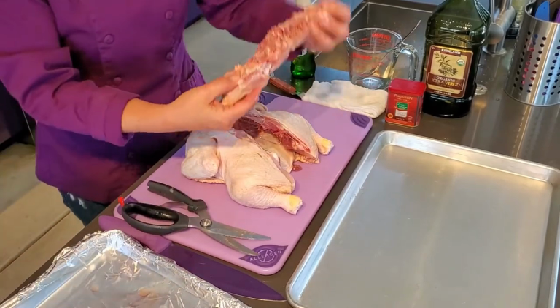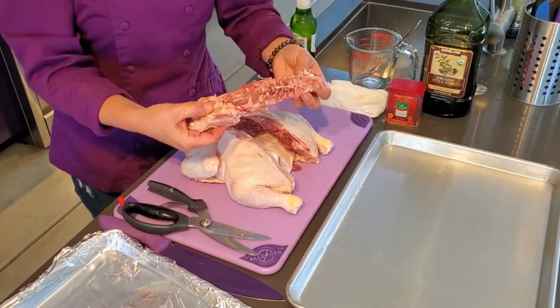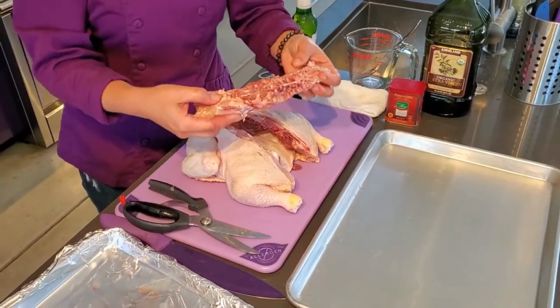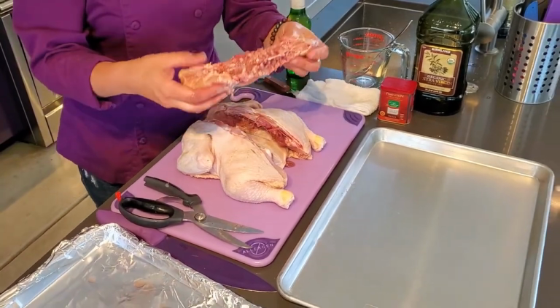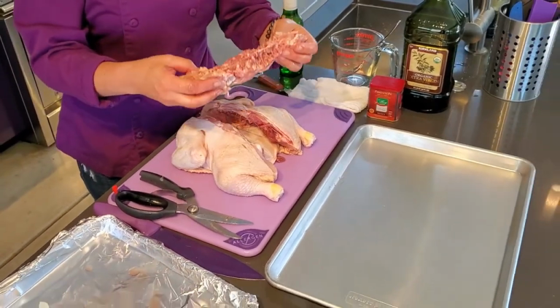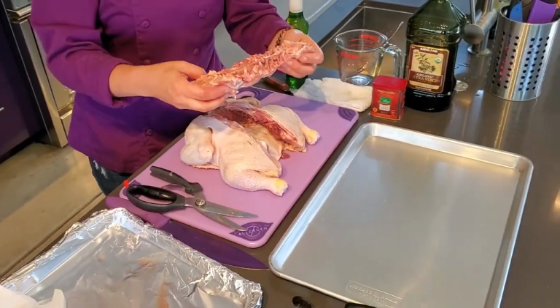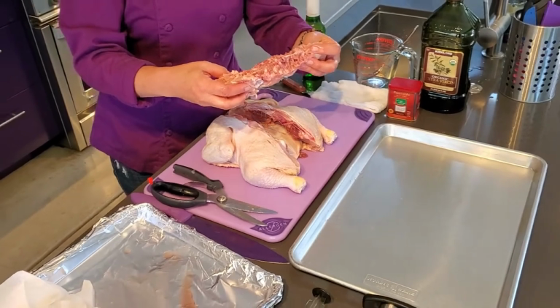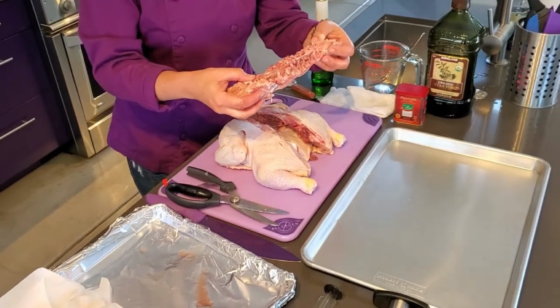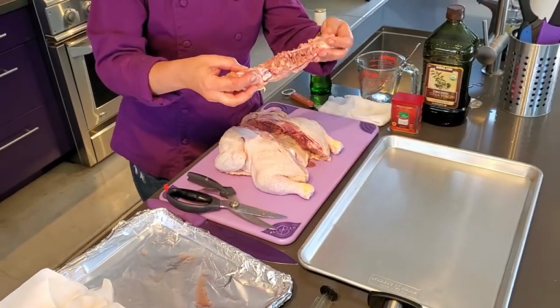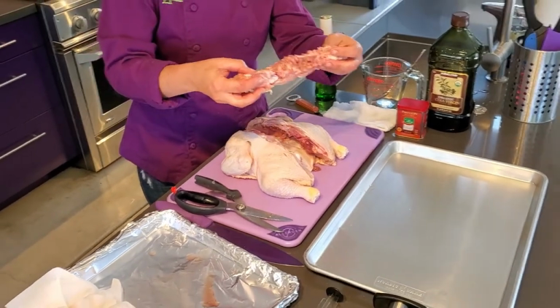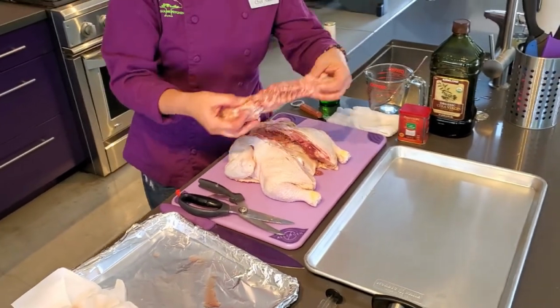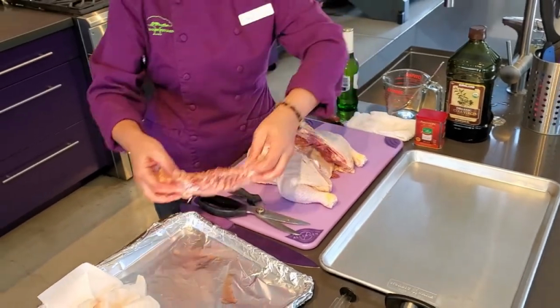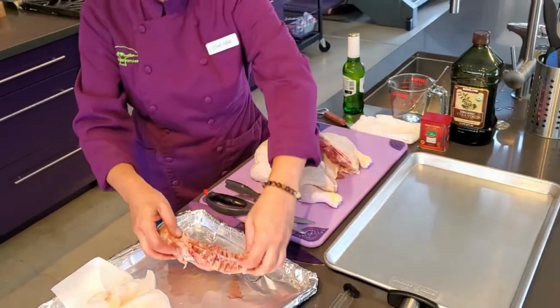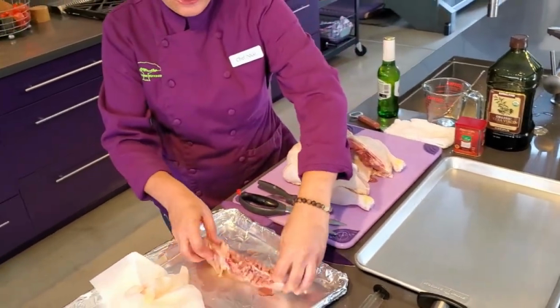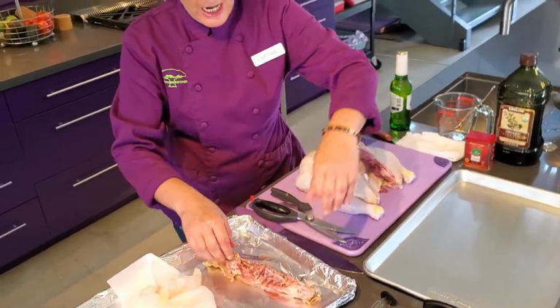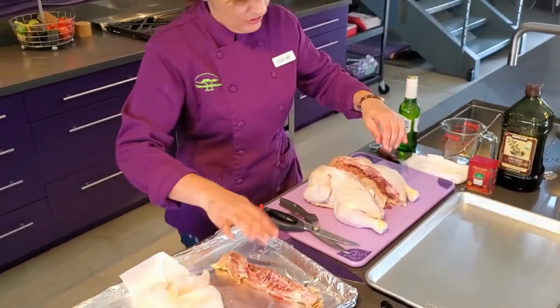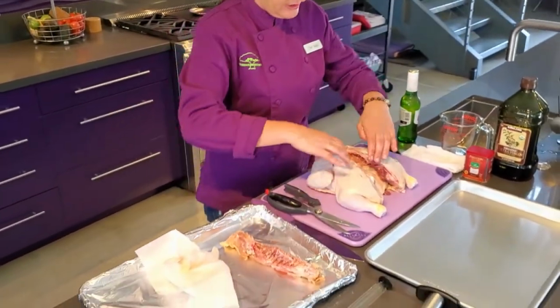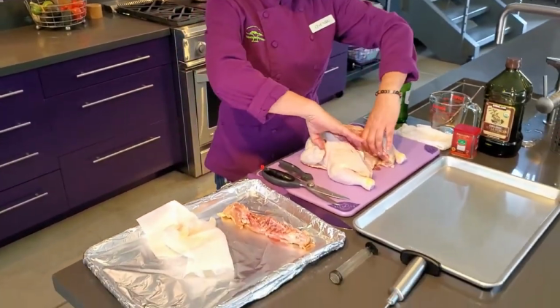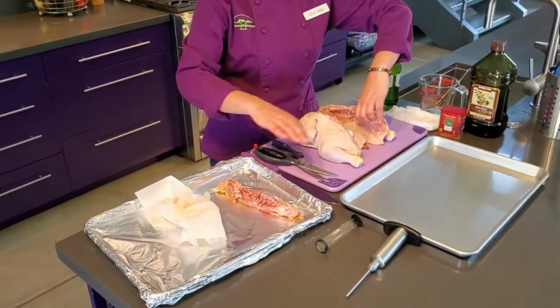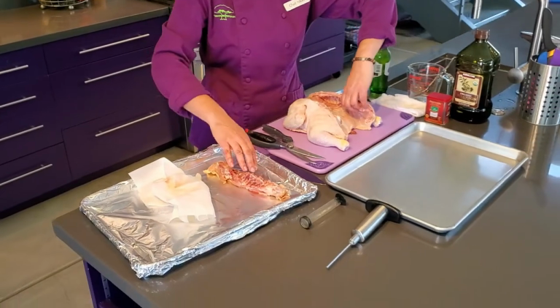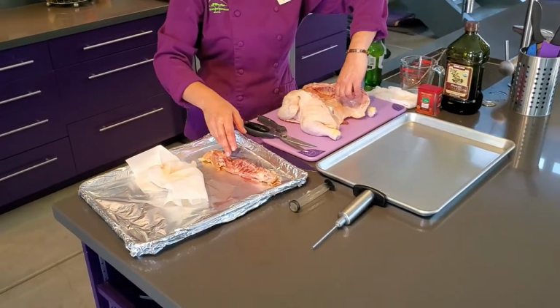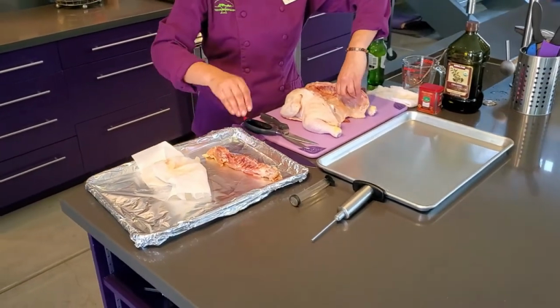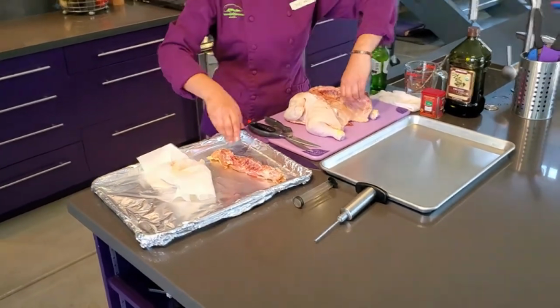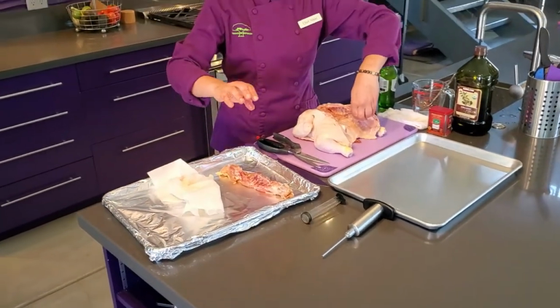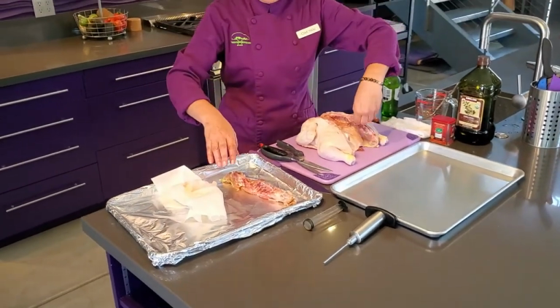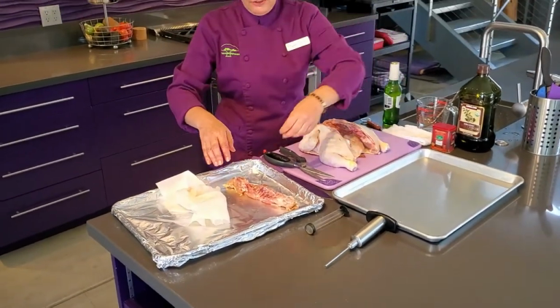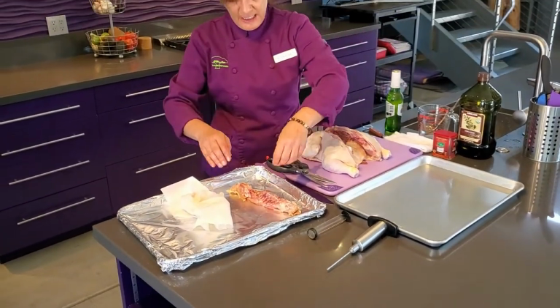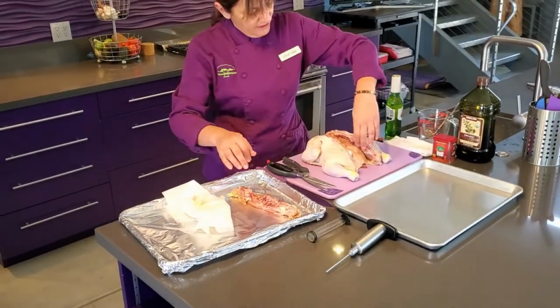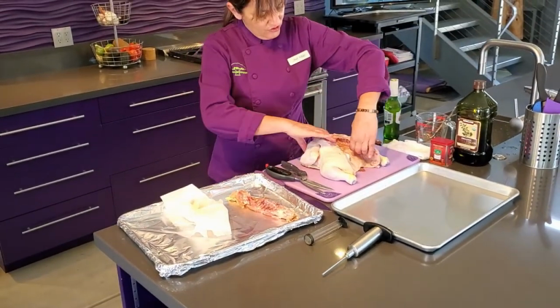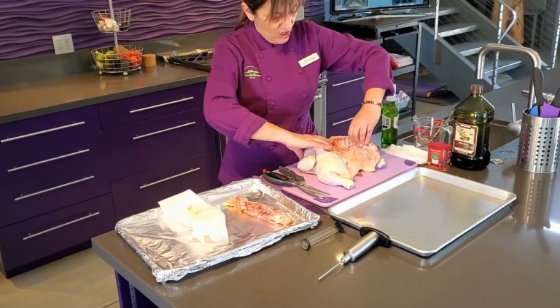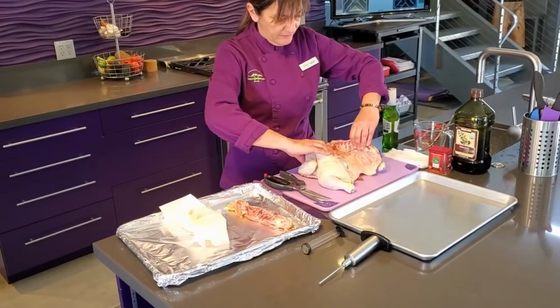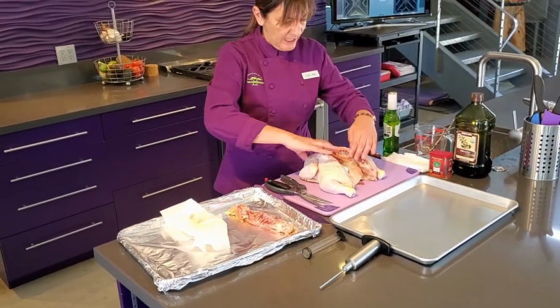The backbone is a very valuable piece of the chicken, as you can use it to make your stock. You just cook that down with some onions, celery, and carrots, and you have a nice stock.